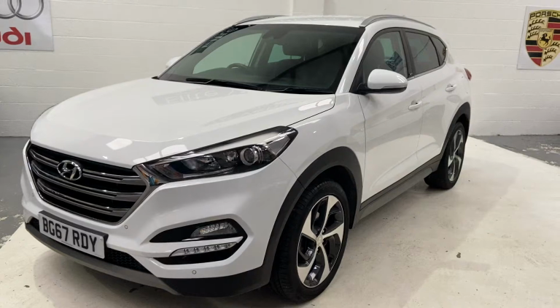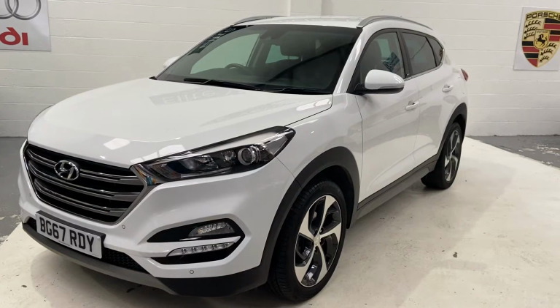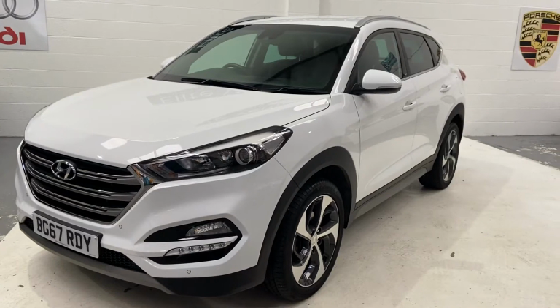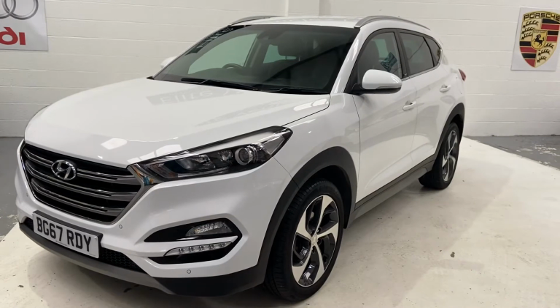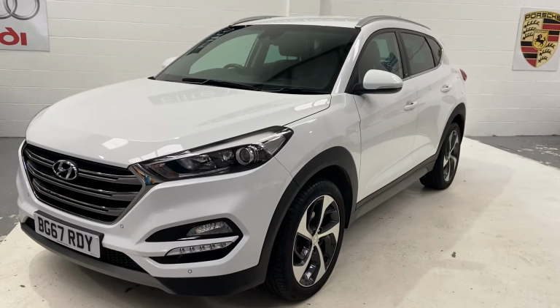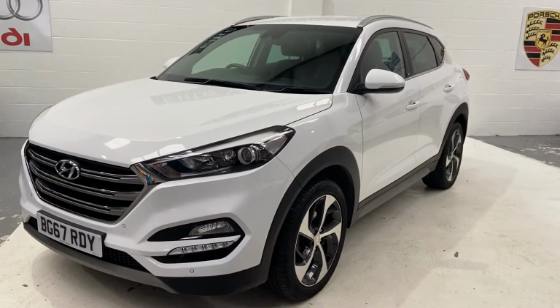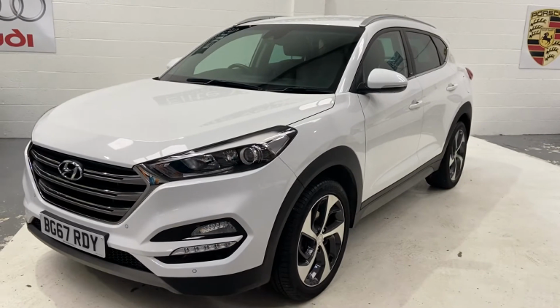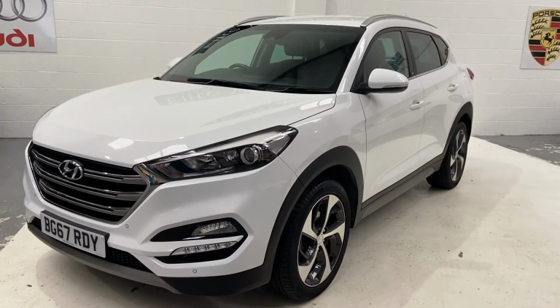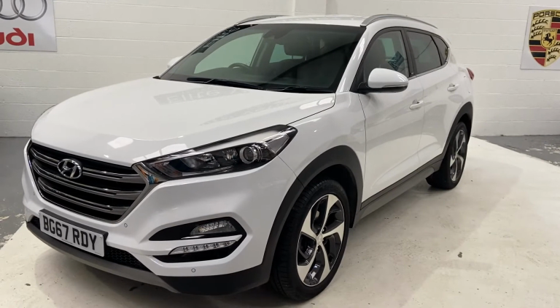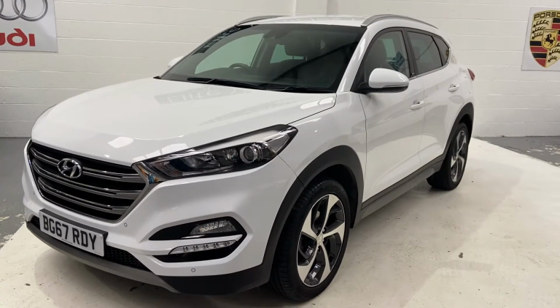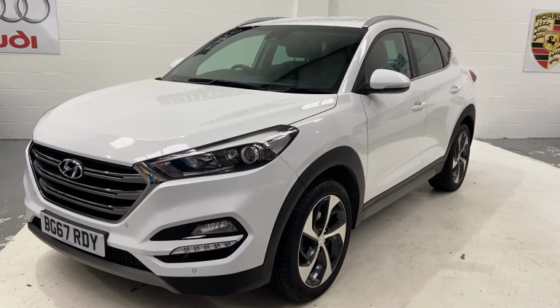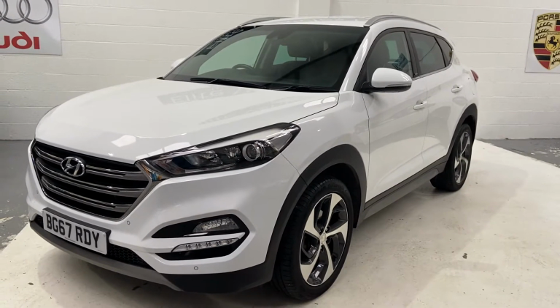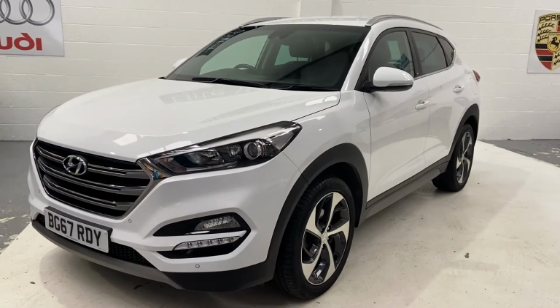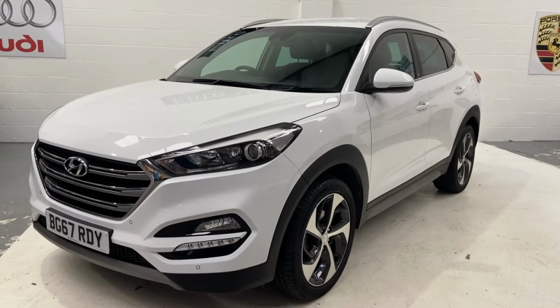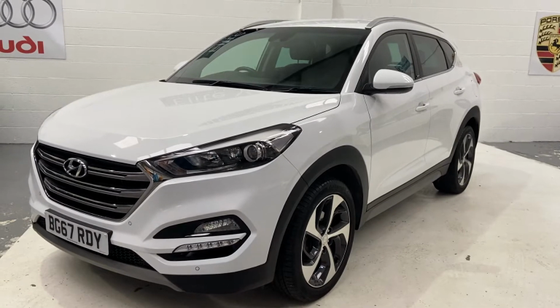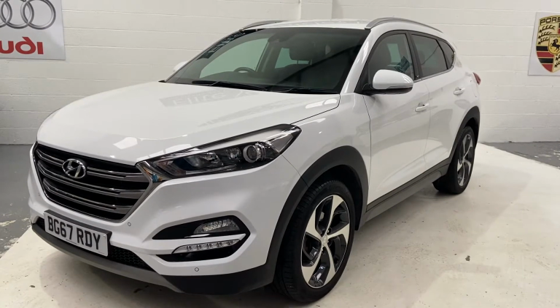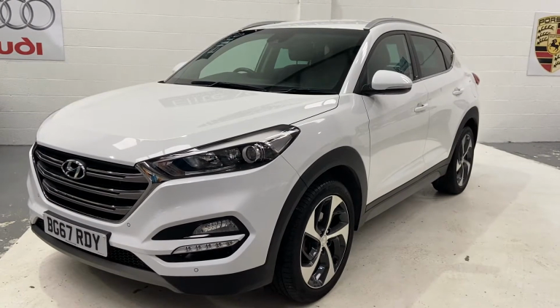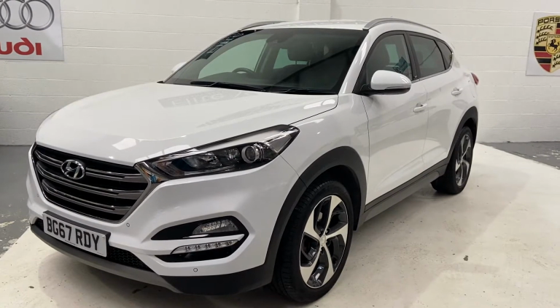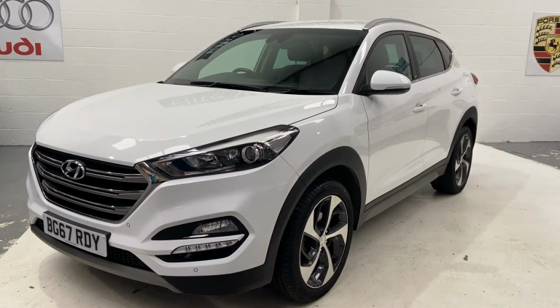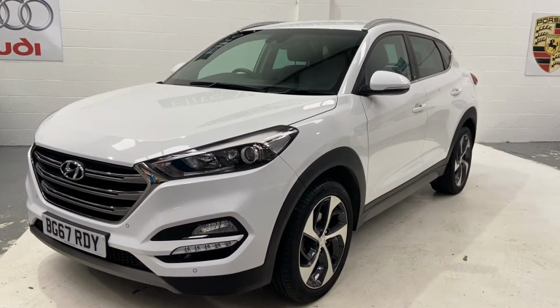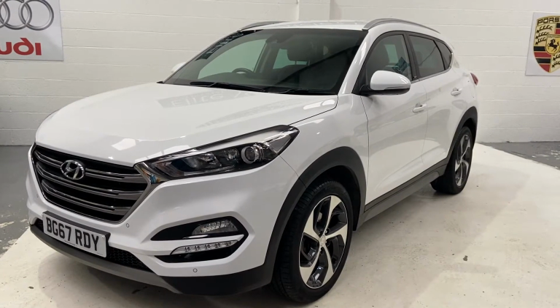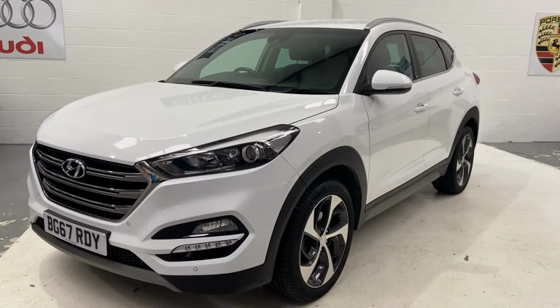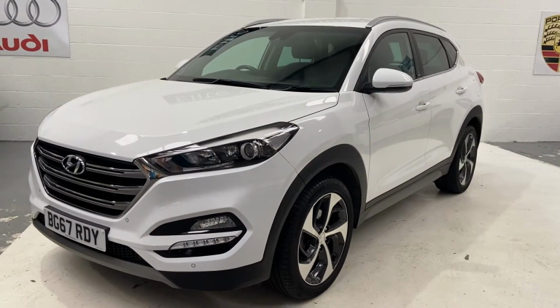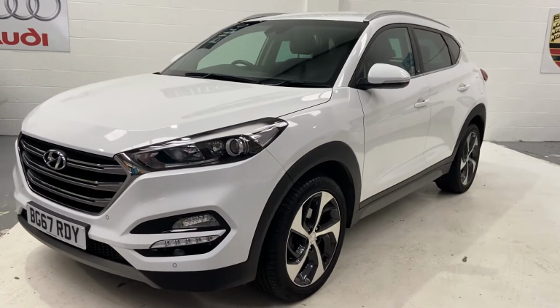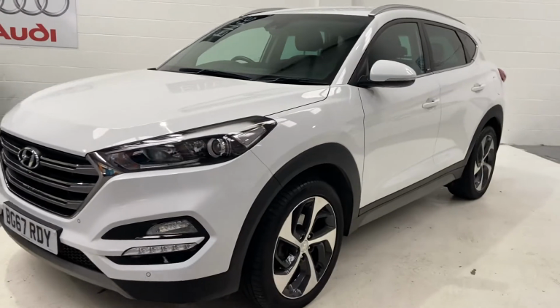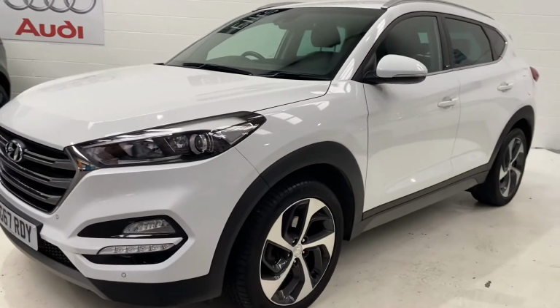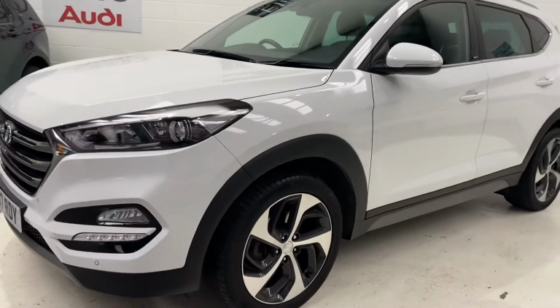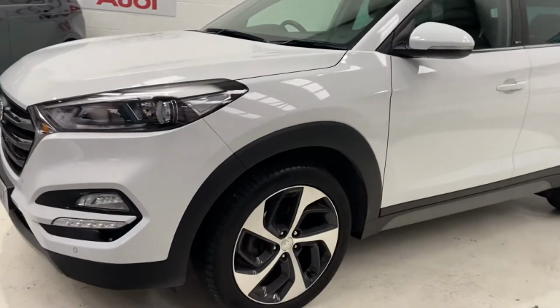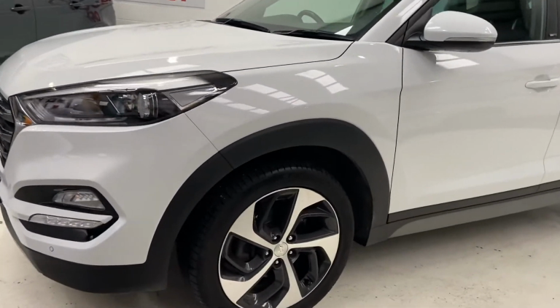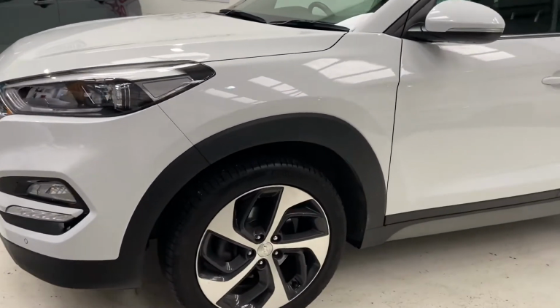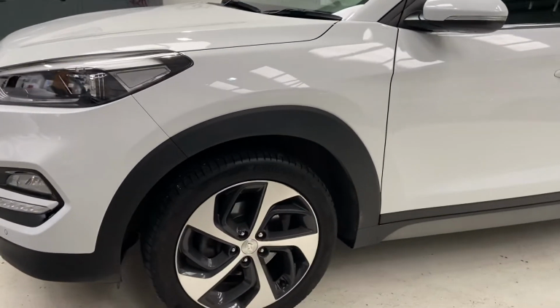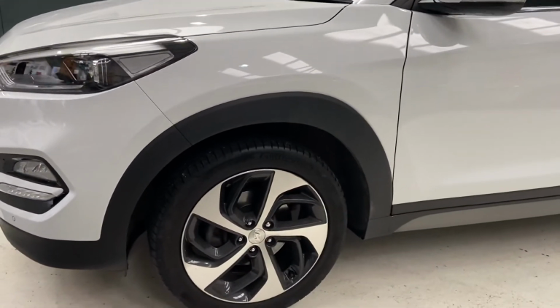Hi, welcome to Elite Vehicles Direct. My name is Carl. I'm just showing you around our new arrival, which is this beautiful Hyundai Tucson. This is a 2017 67 plate, the 1.7 diesel auto sport.